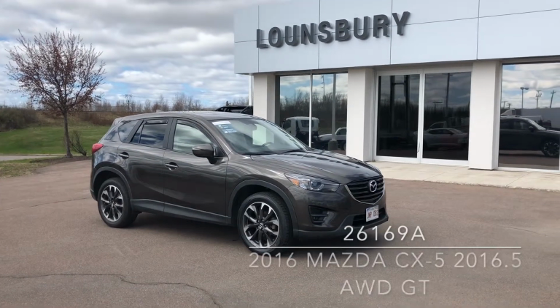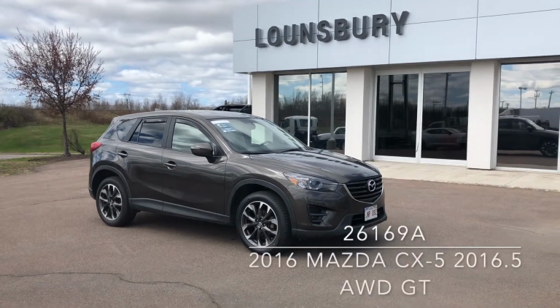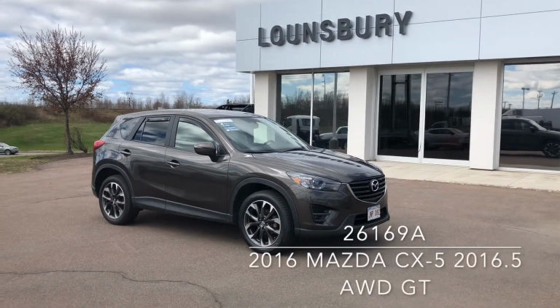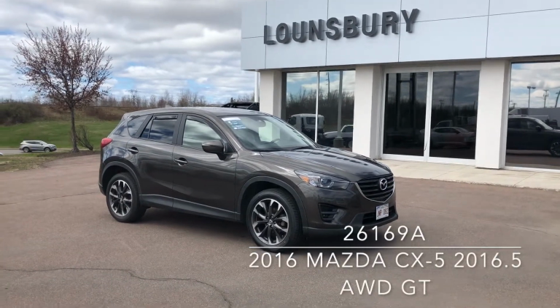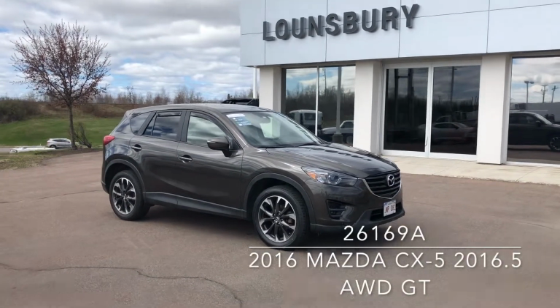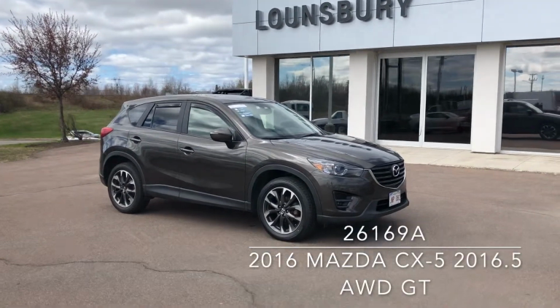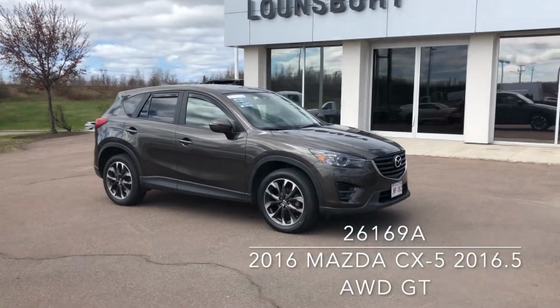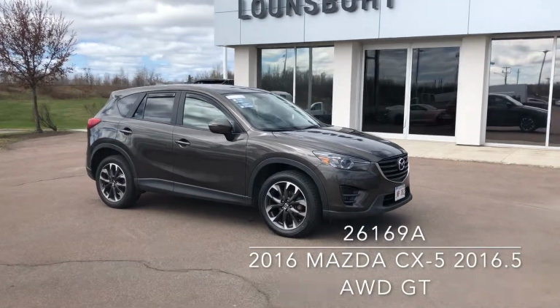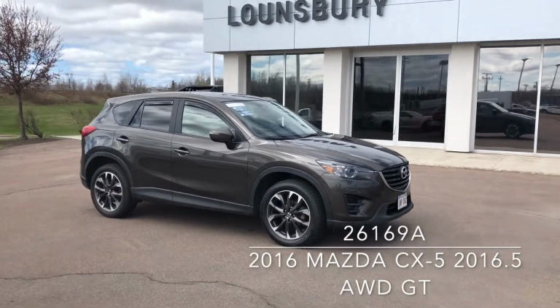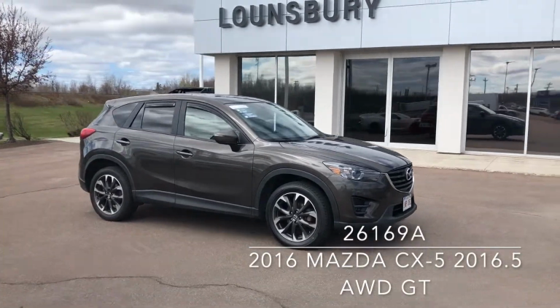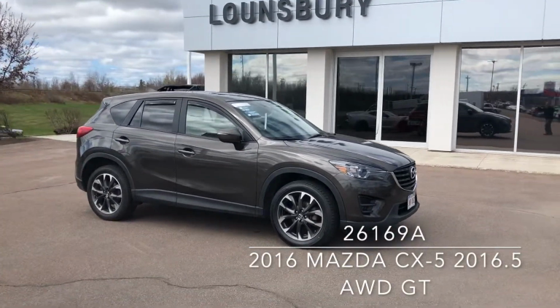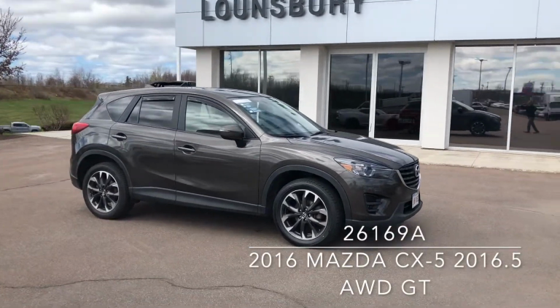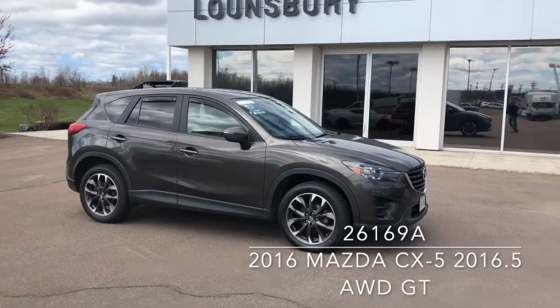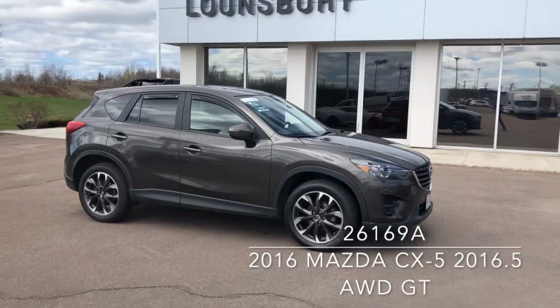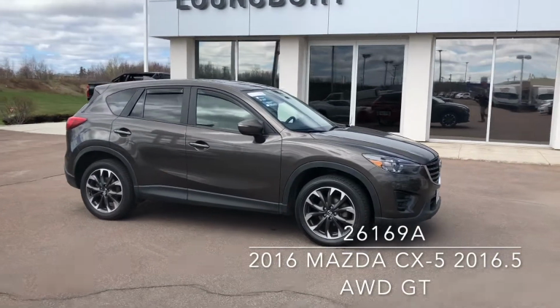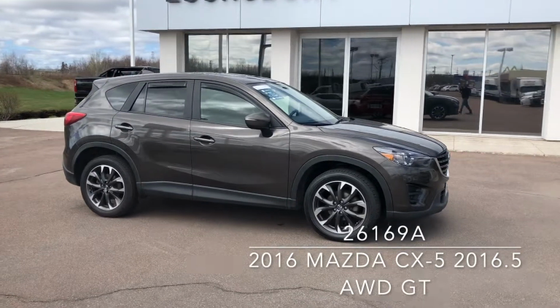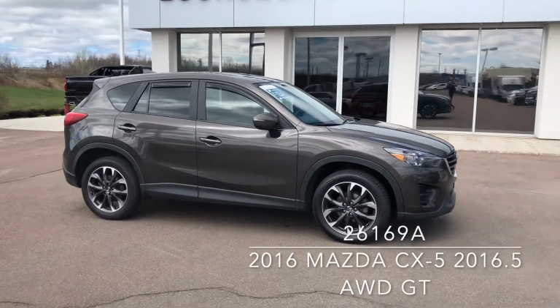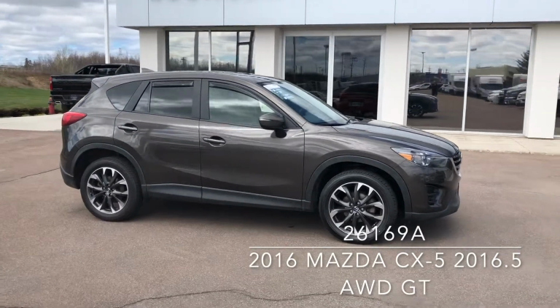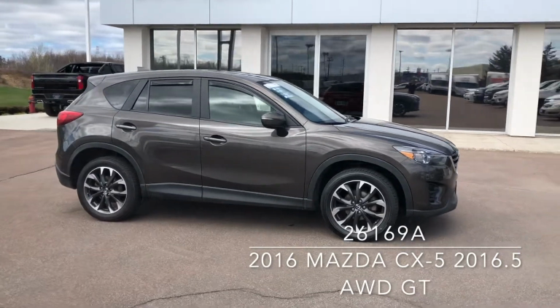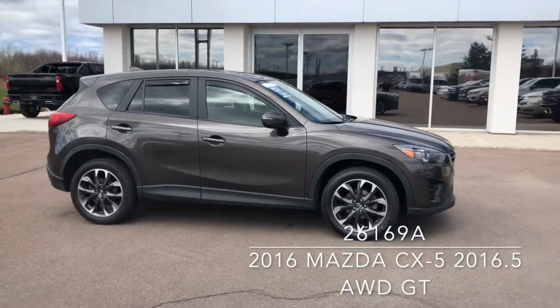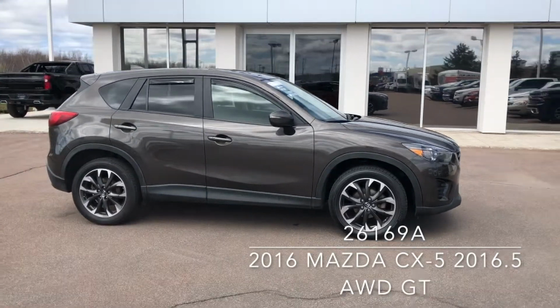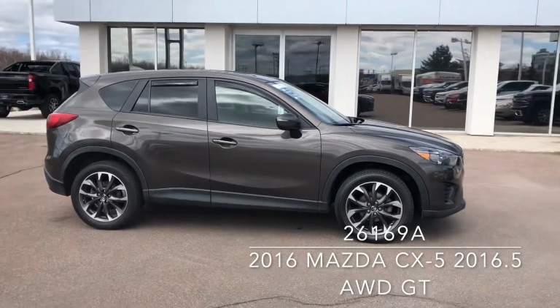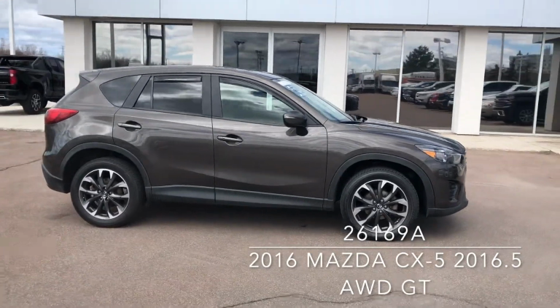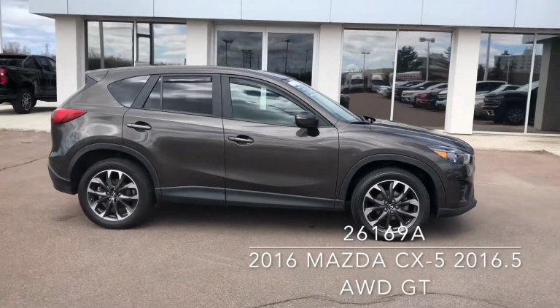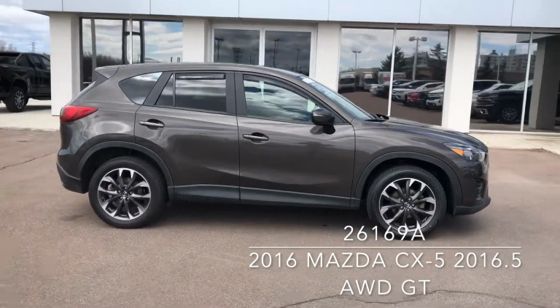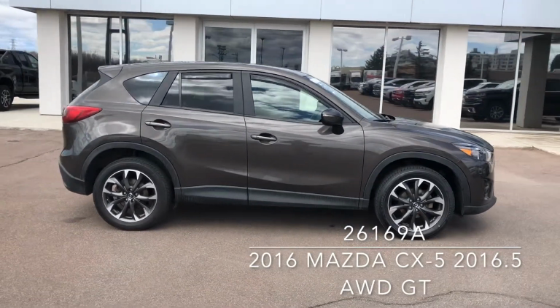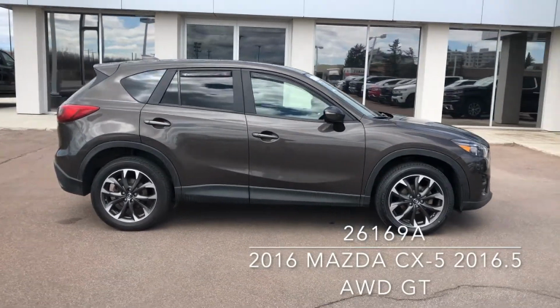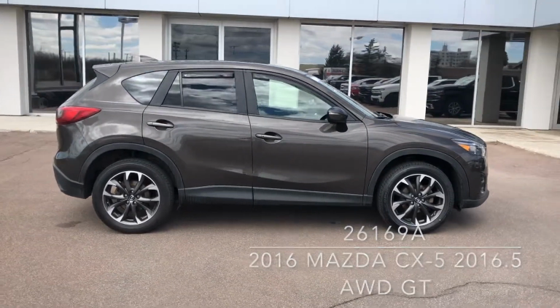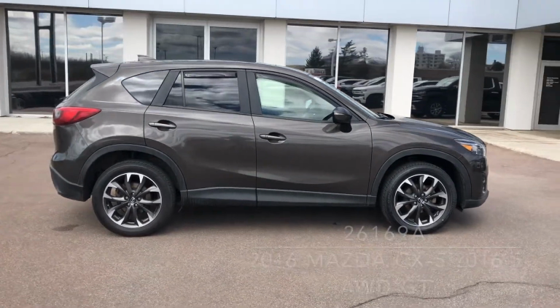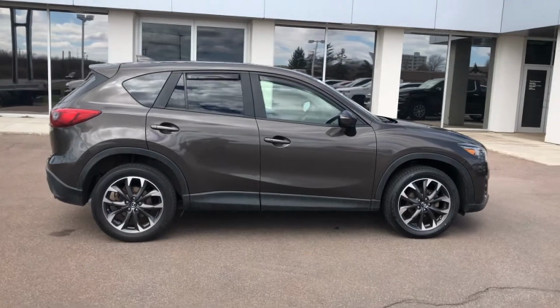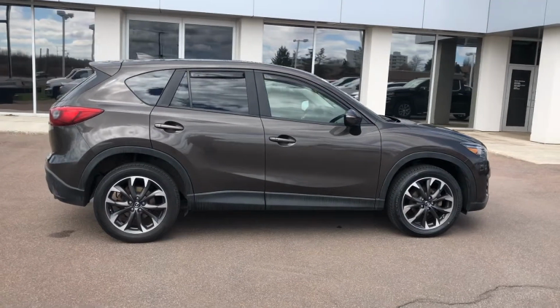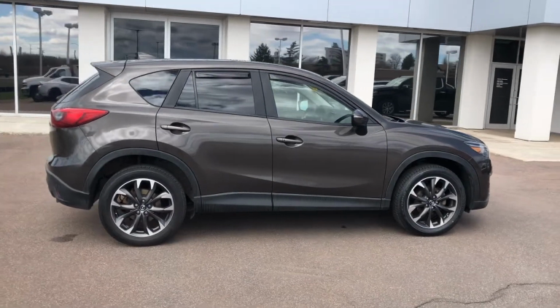This is a 2016 Mazda CX-5 GT in Meteor Grey Mica, currently available at Lawnsbury Chevrolet Moncton for $23,995.